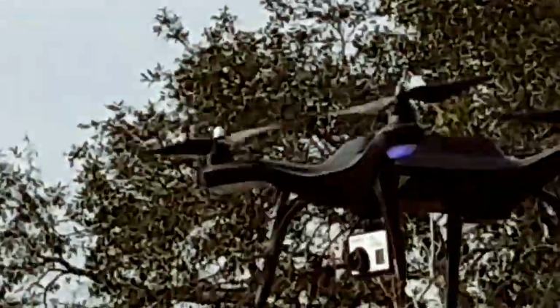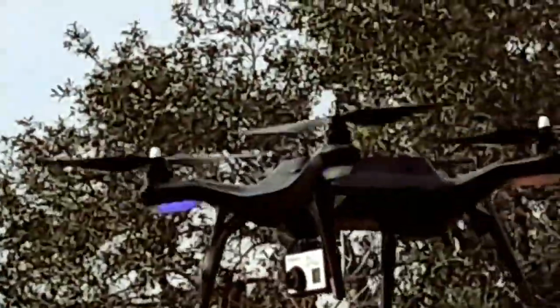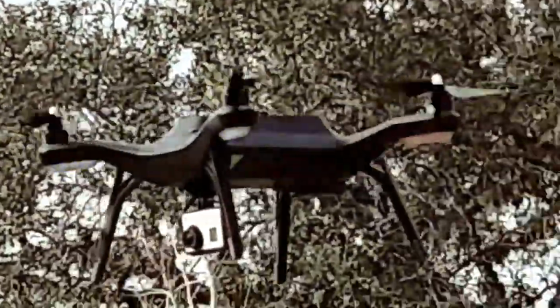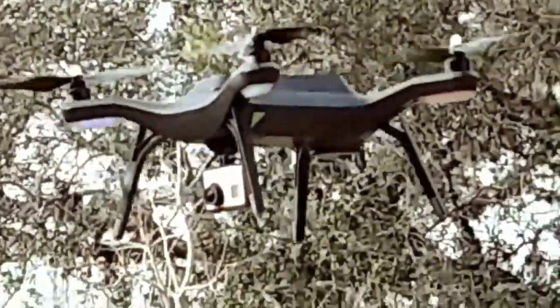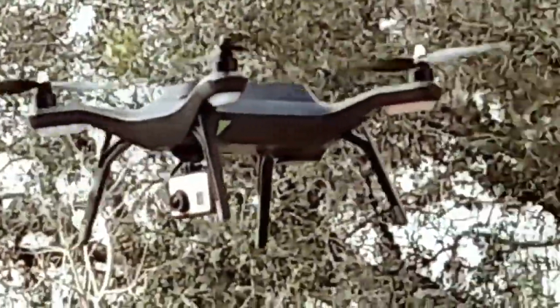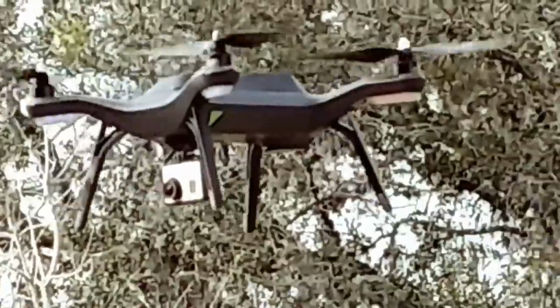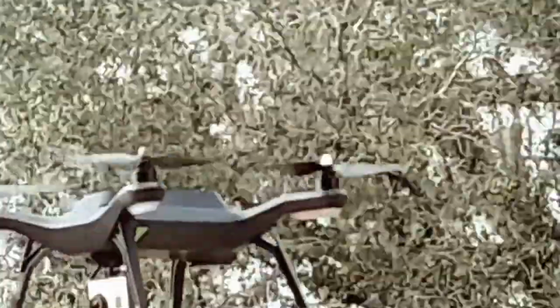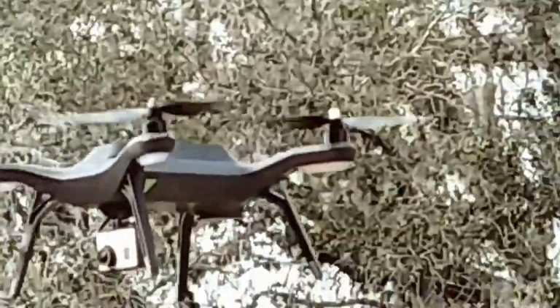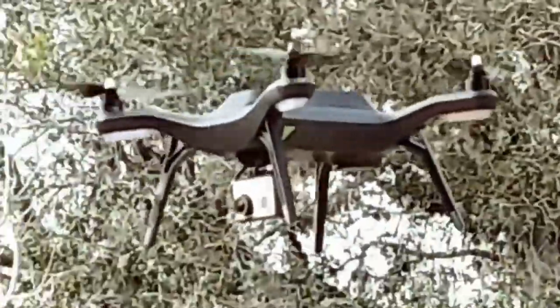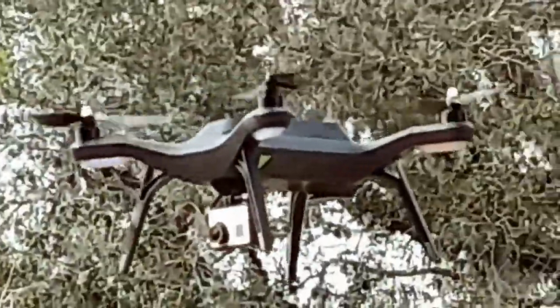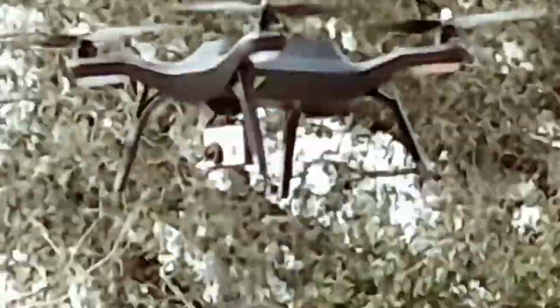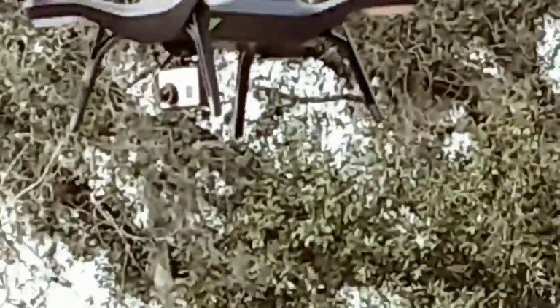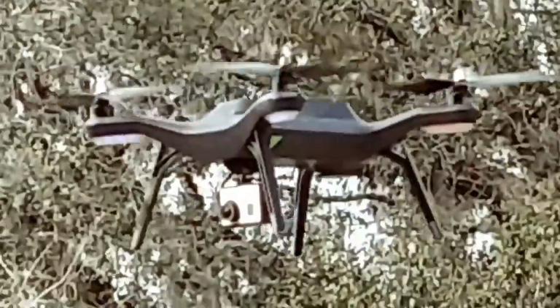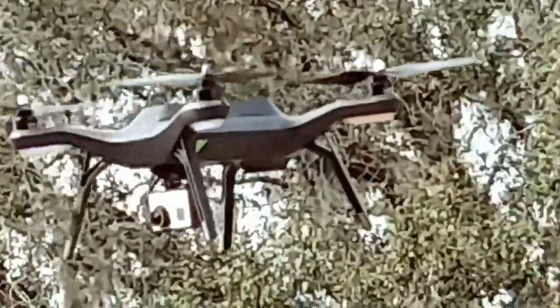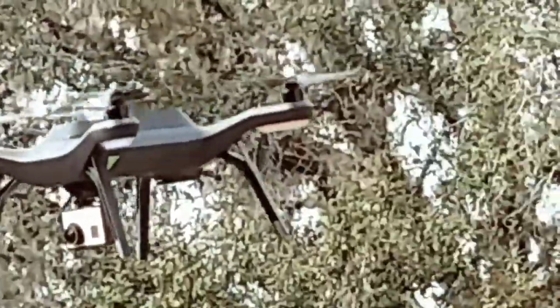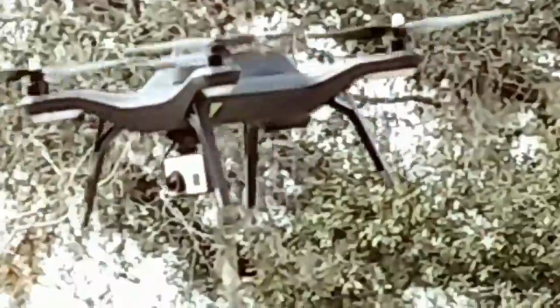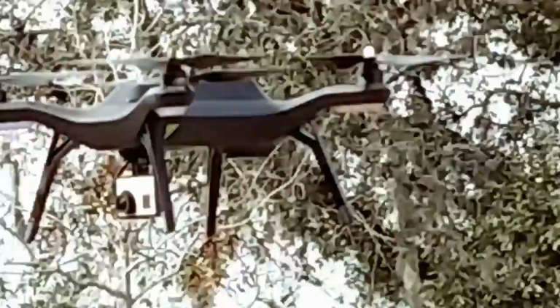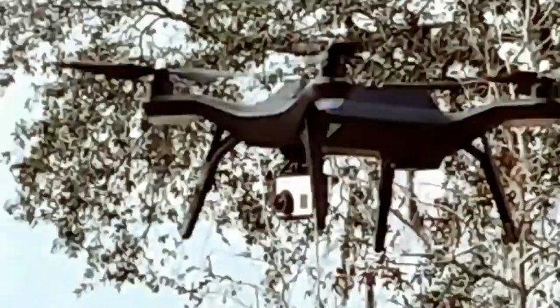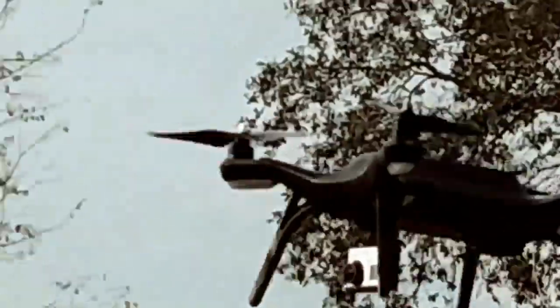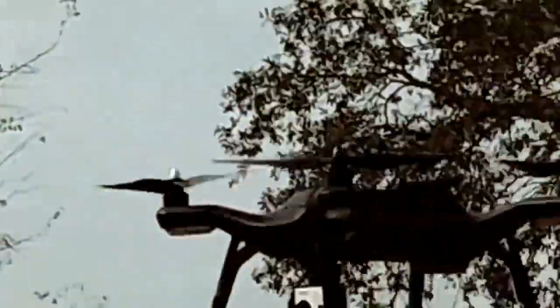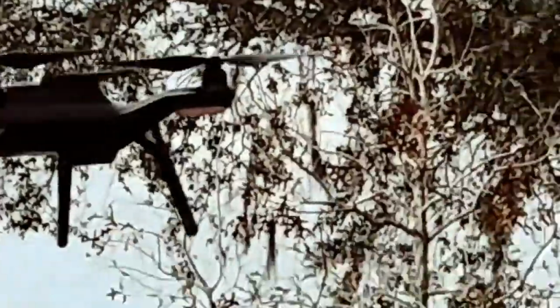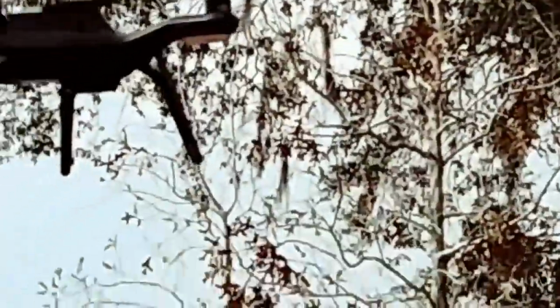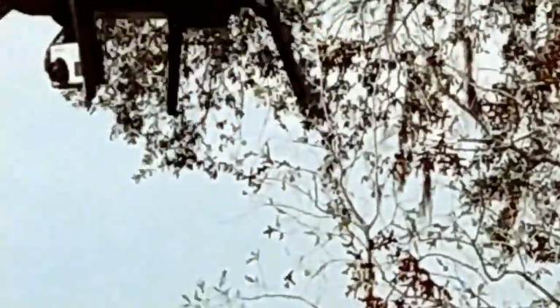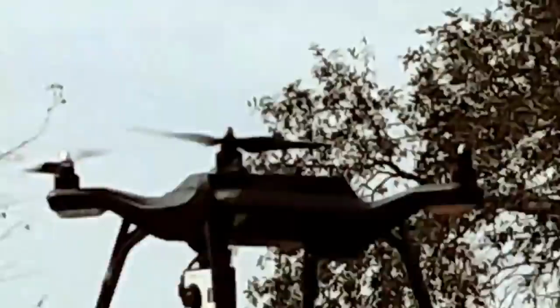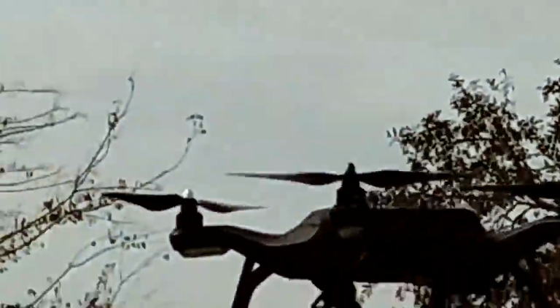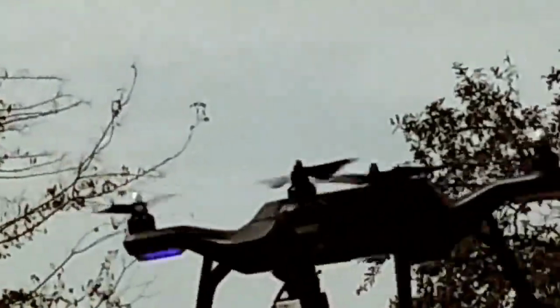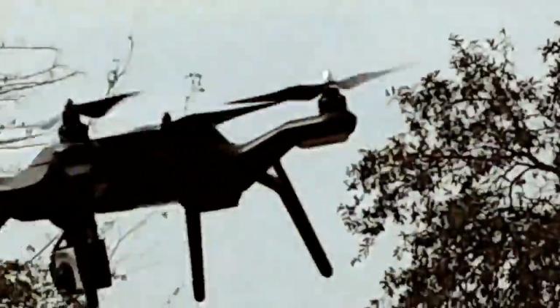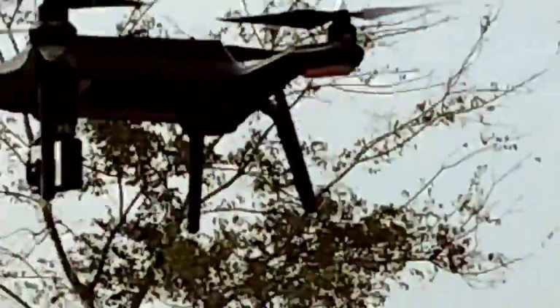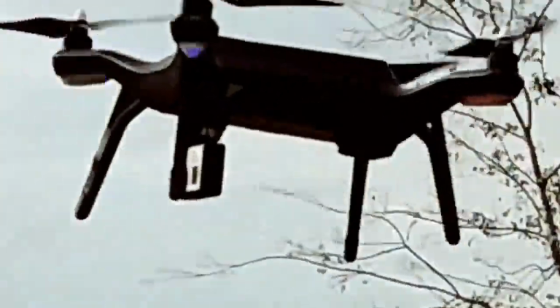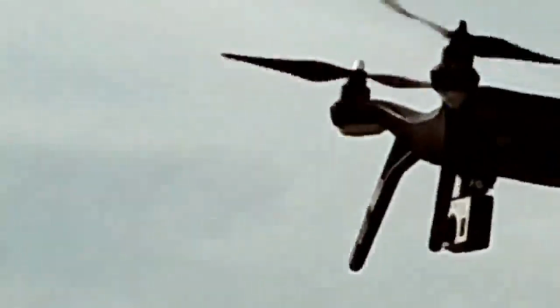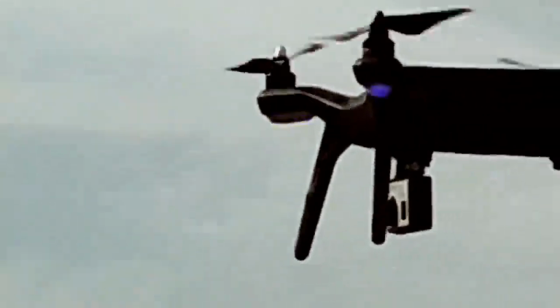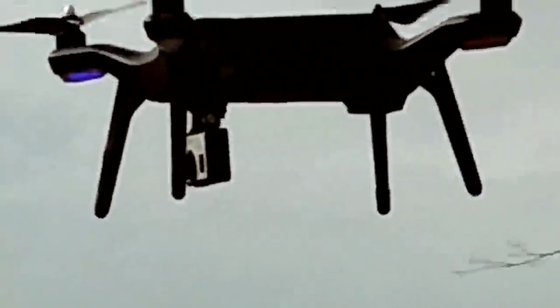Now it's at 25%, and I'm going to be landing it in a minute. So far I'm very pleased with the battery time — well, actually for this type of battery, for the age of it, it's doing great. We're going to go ahead and land it now.